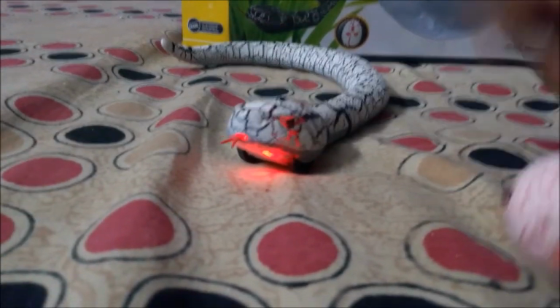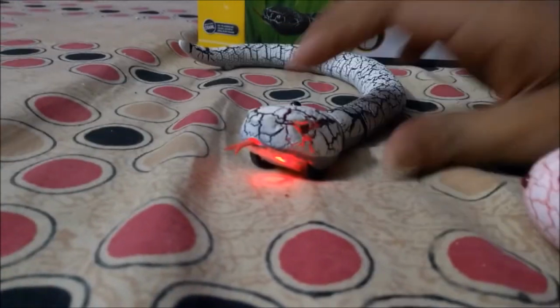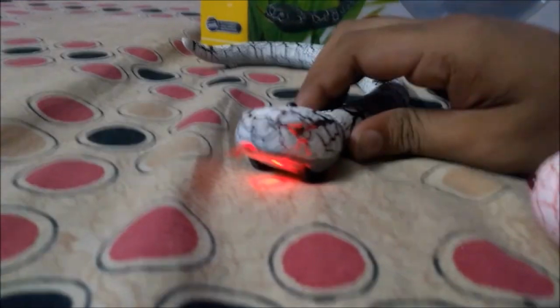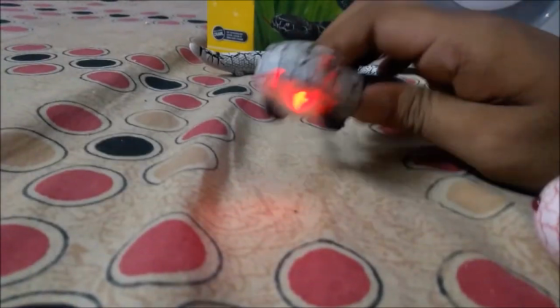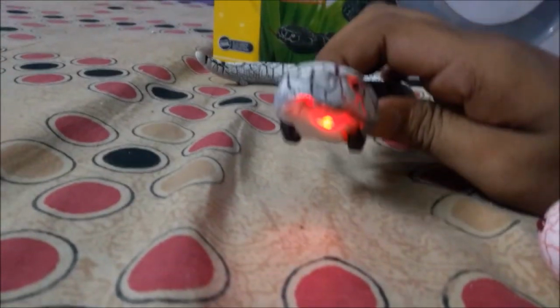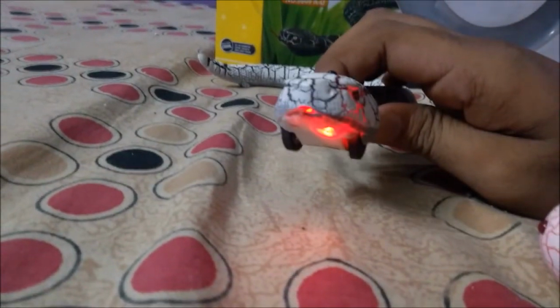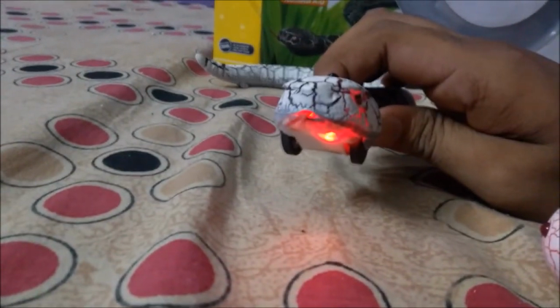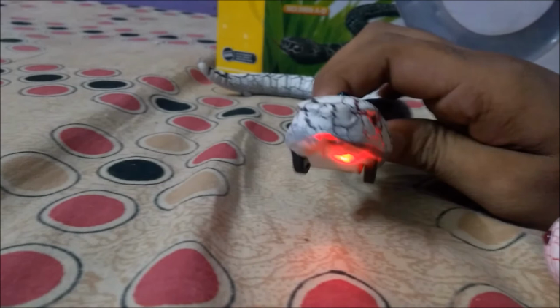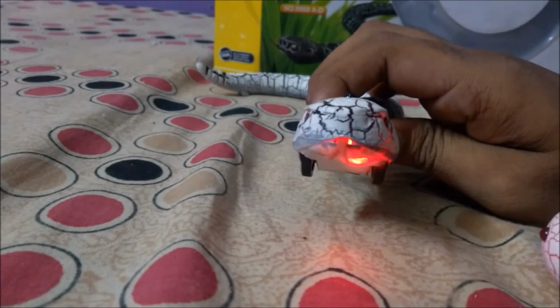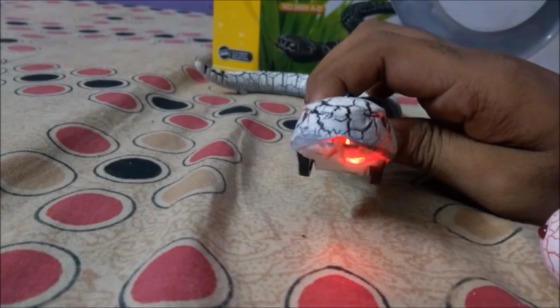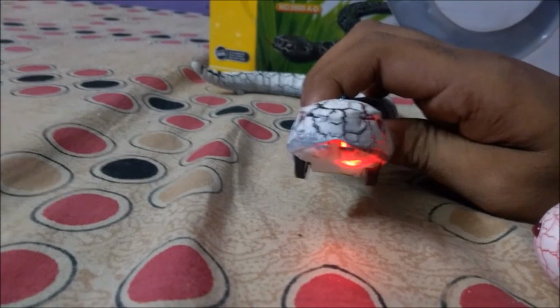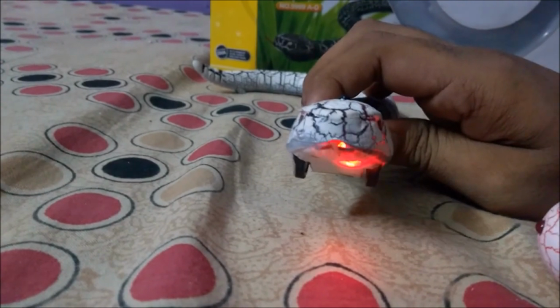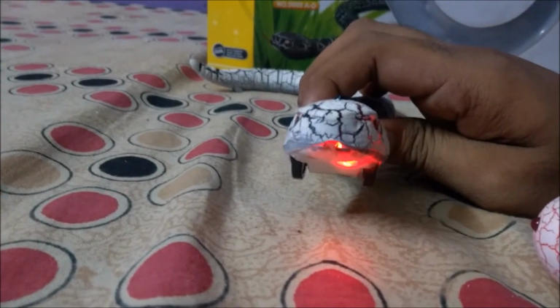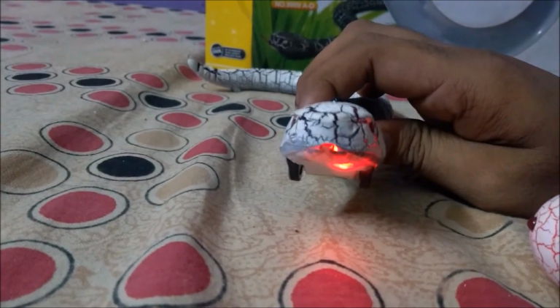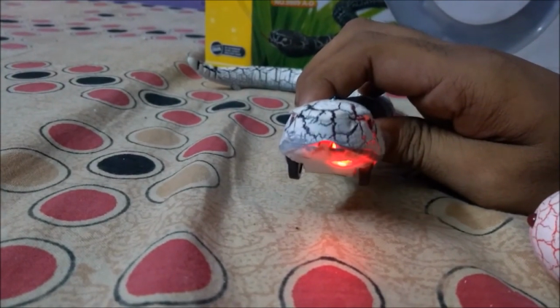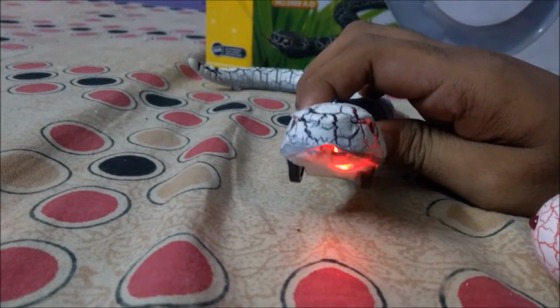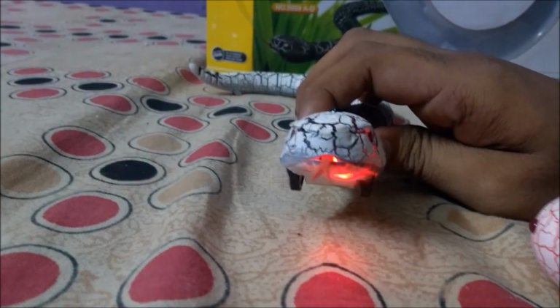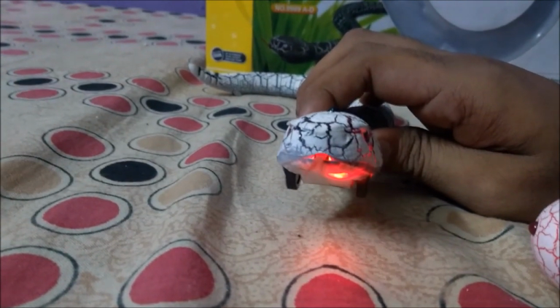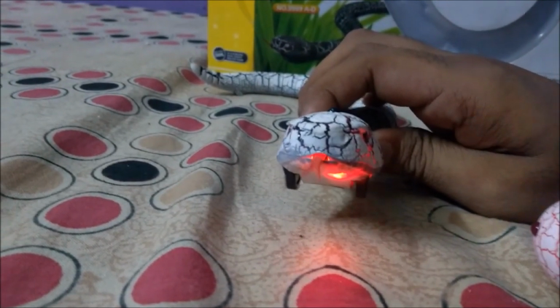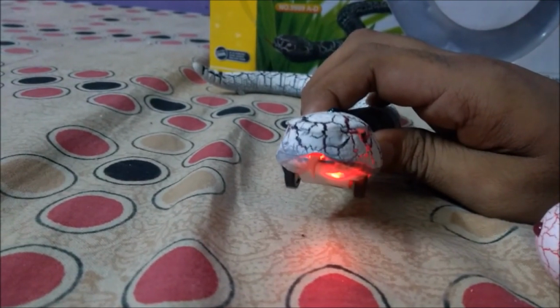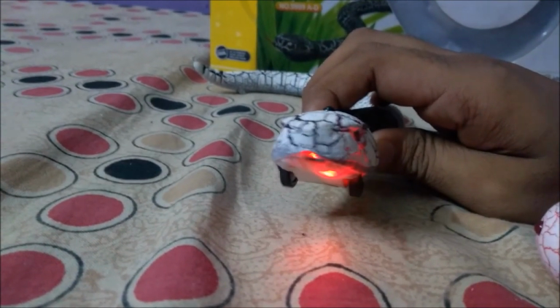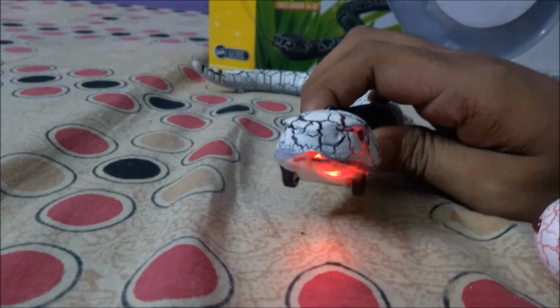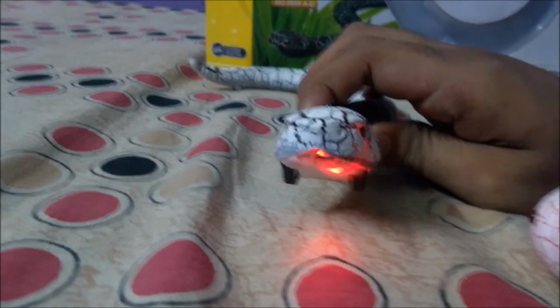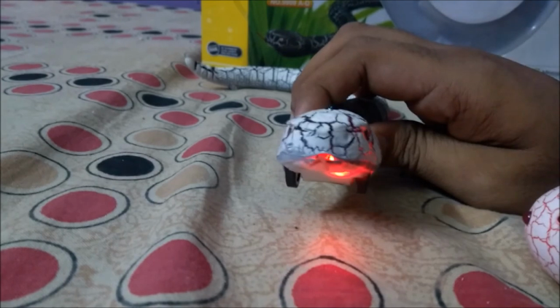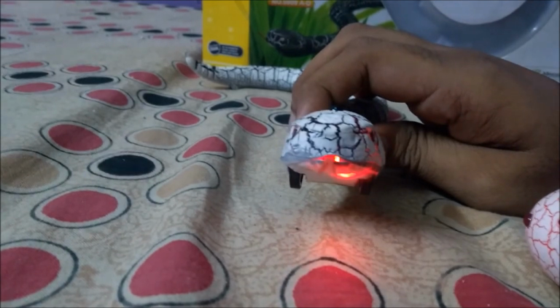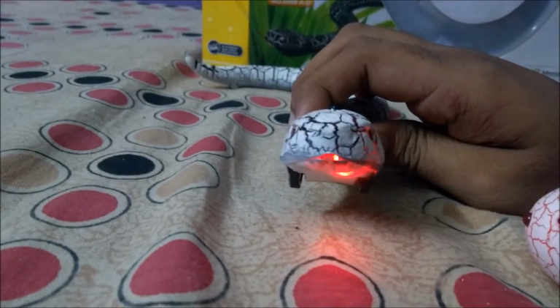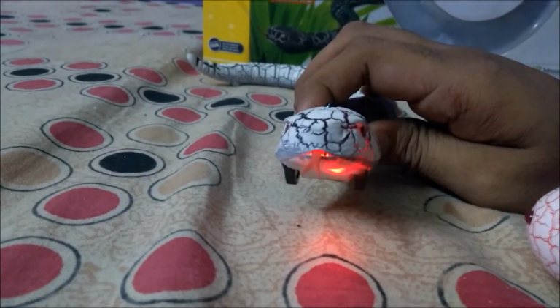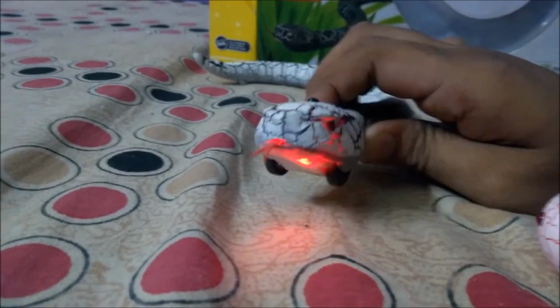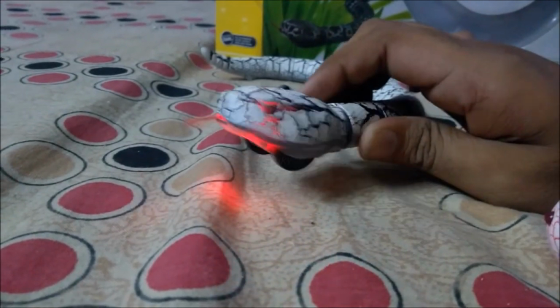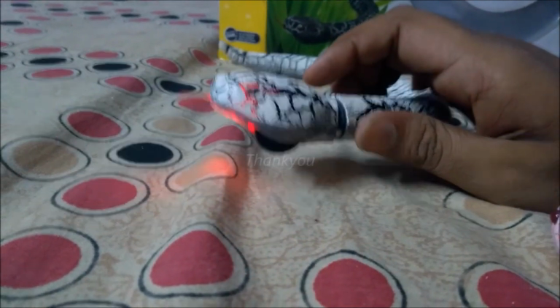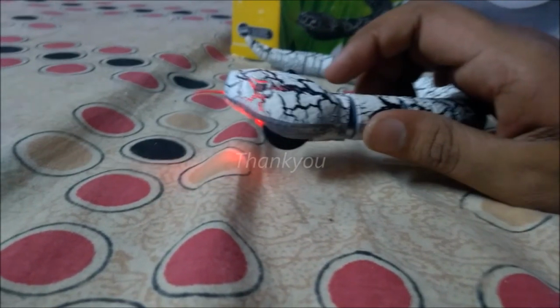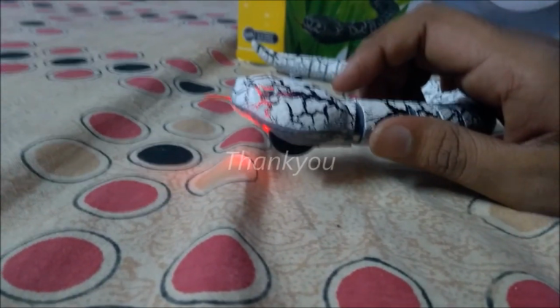Now you can check out the tongue movement of the snake — it looks like a real one. It's a little bit scary, but that's okay. Thanks for watching, have a good day.